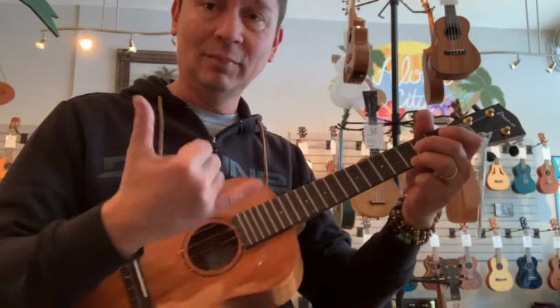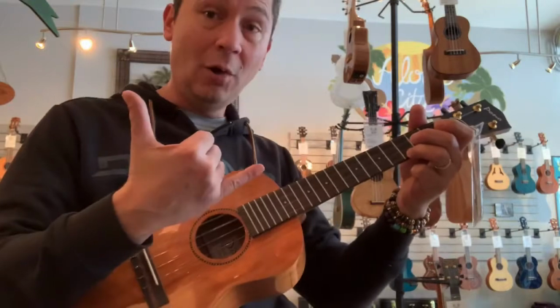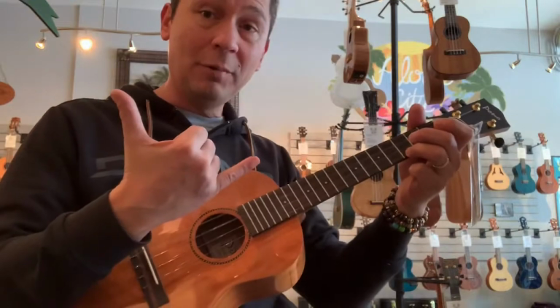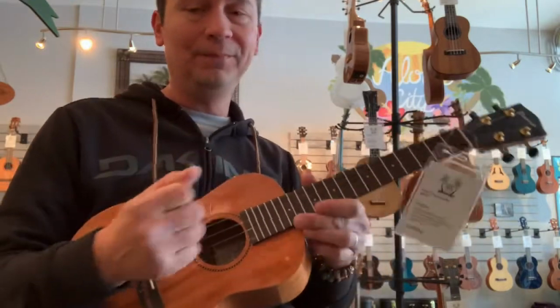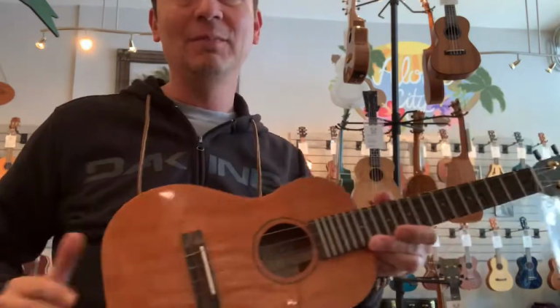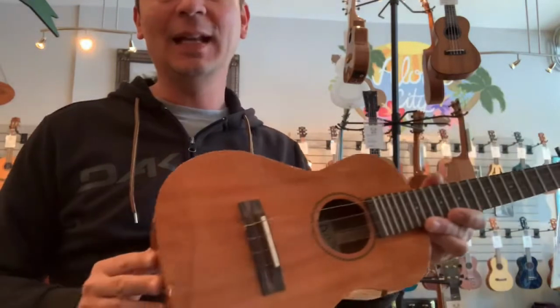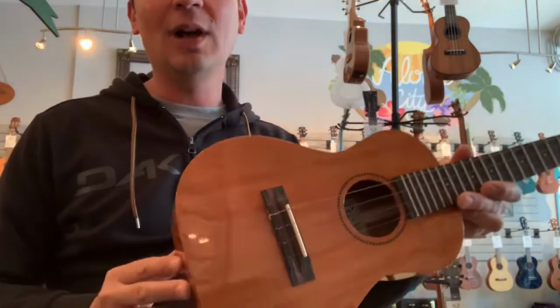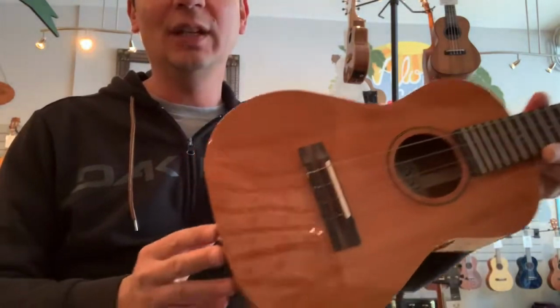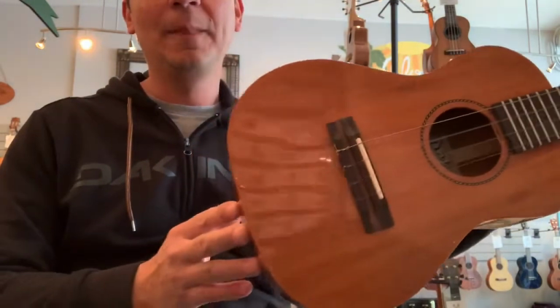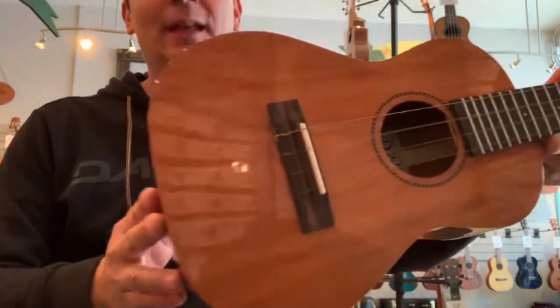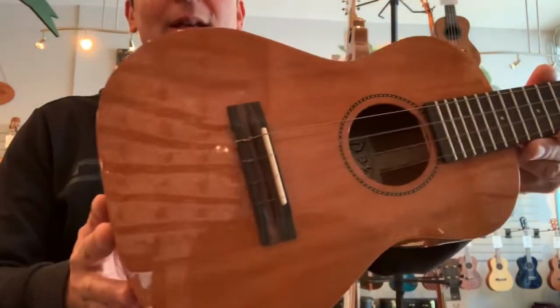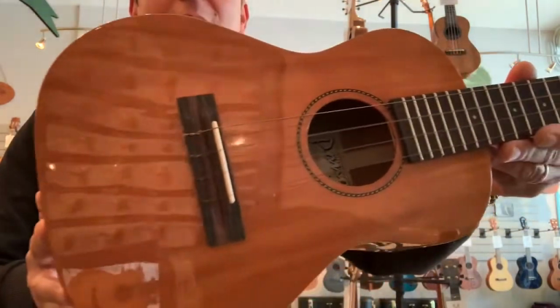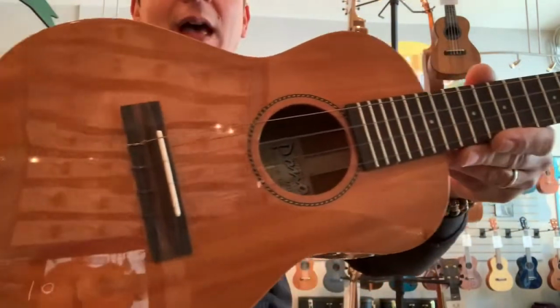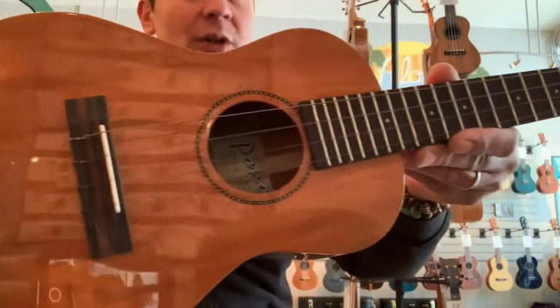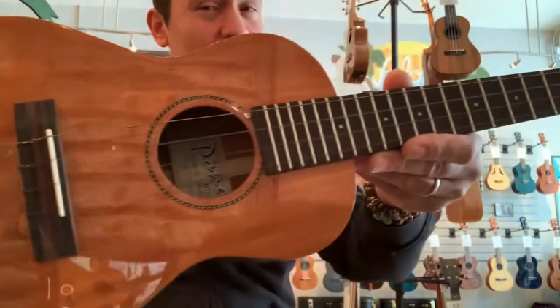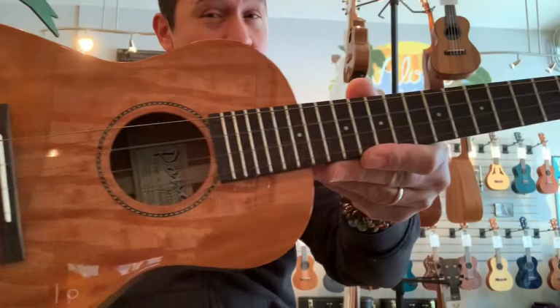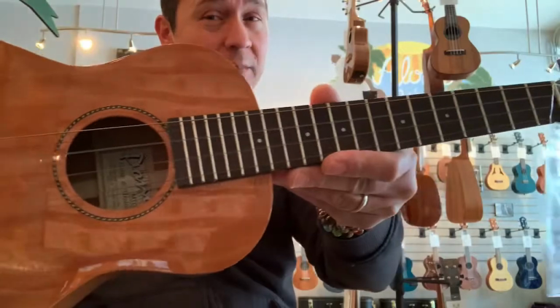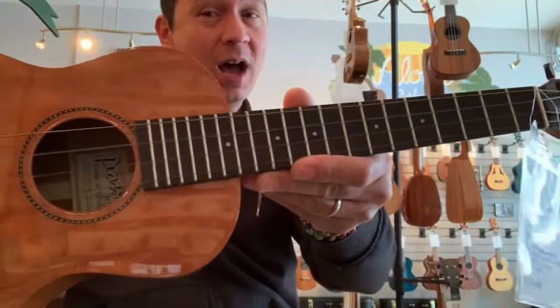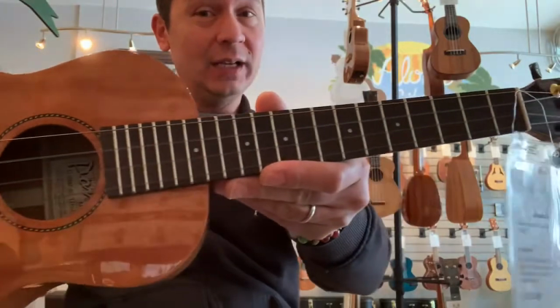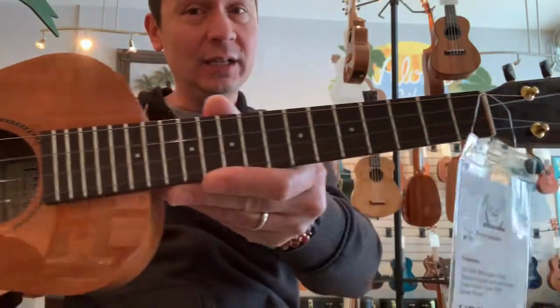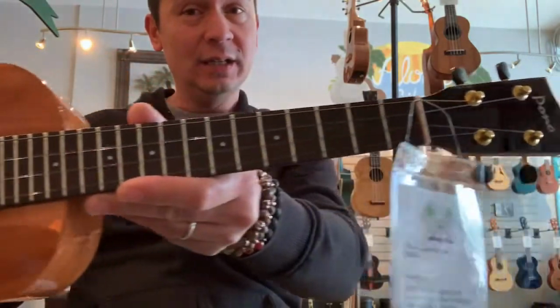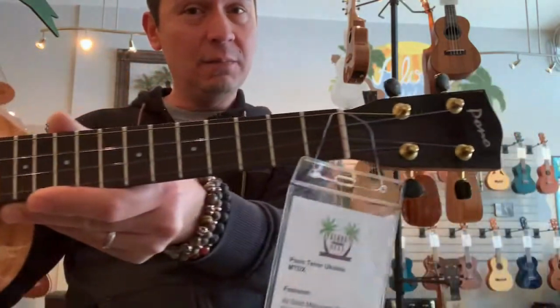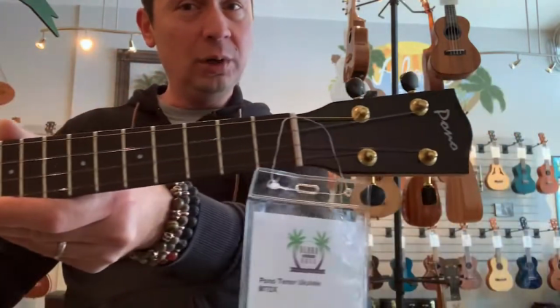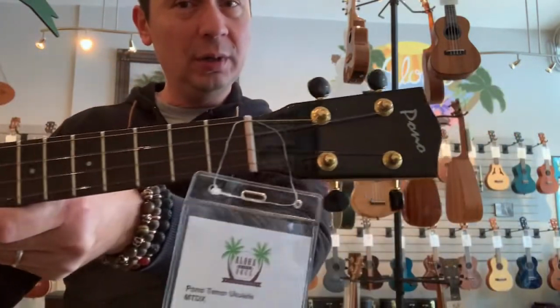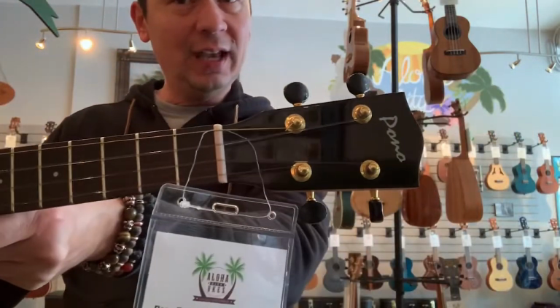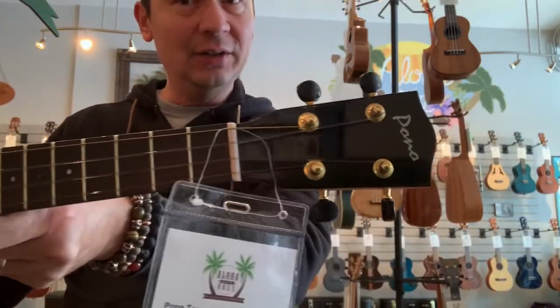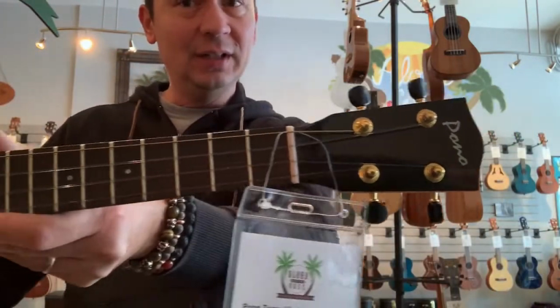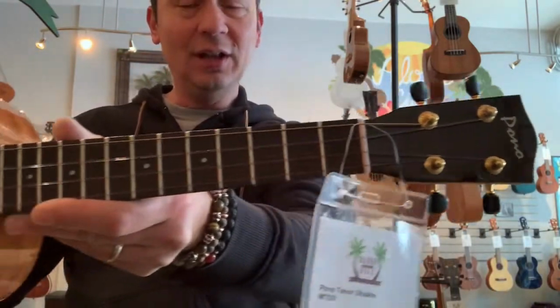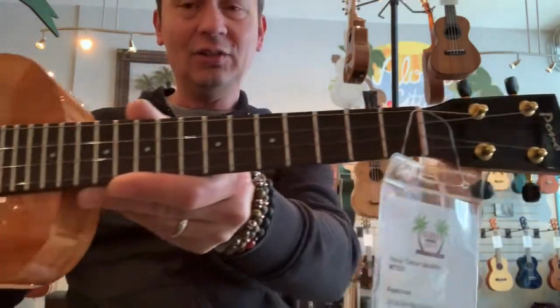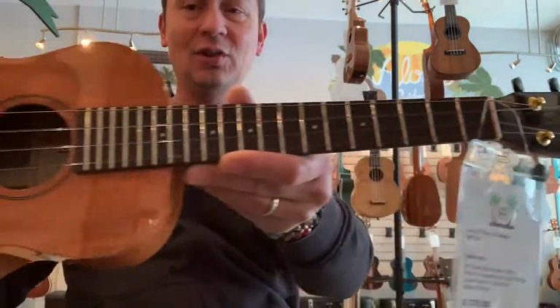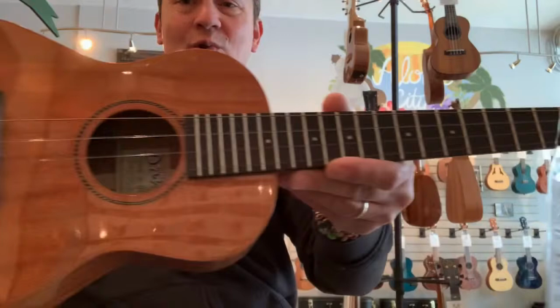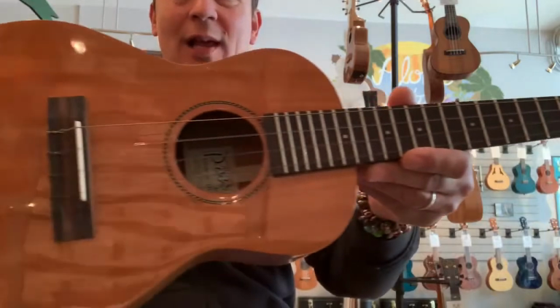Aloha everyone, it's Matt at Aloha City. Right now we are sitting down with the Mahogany Pono Tenor Deluxe Ukulele.